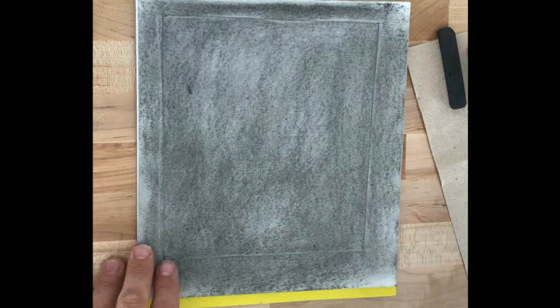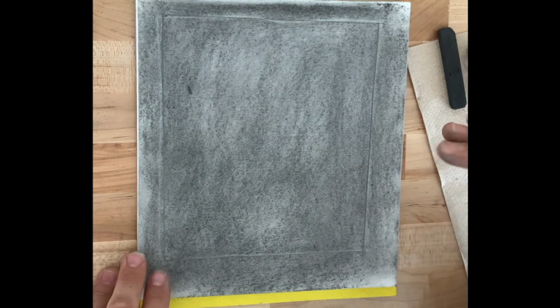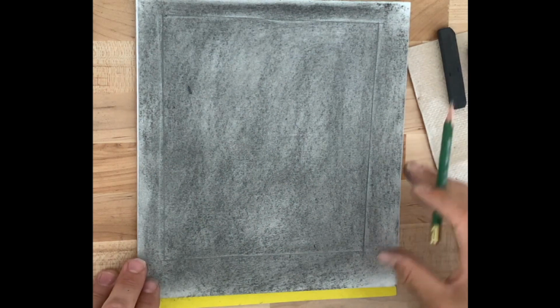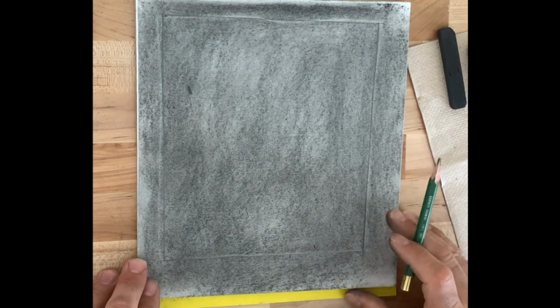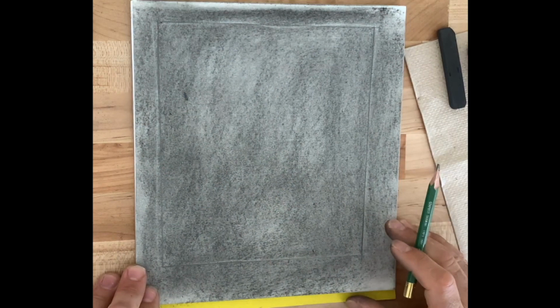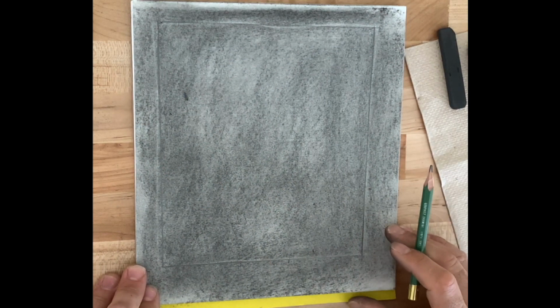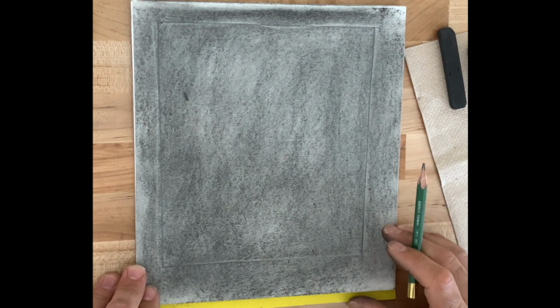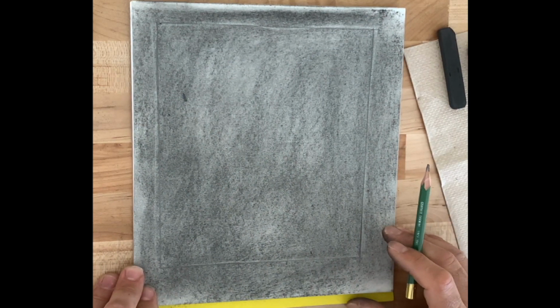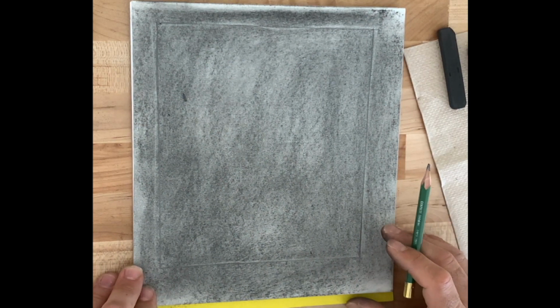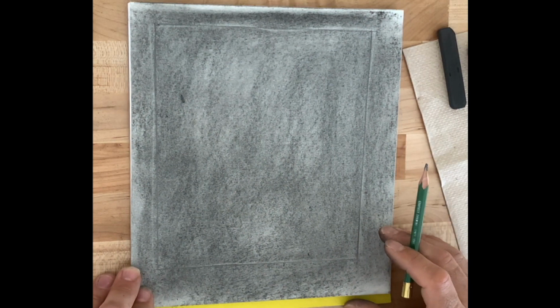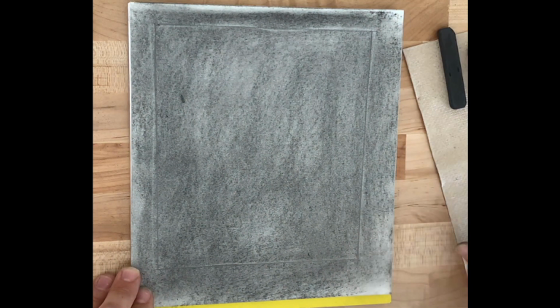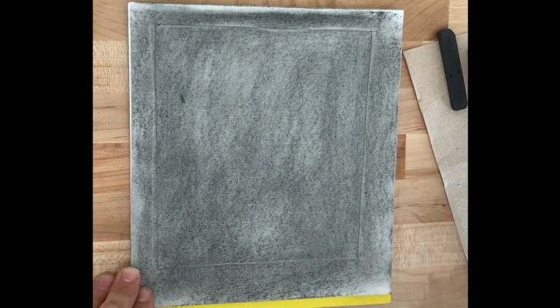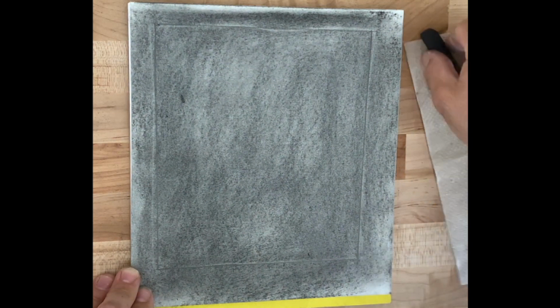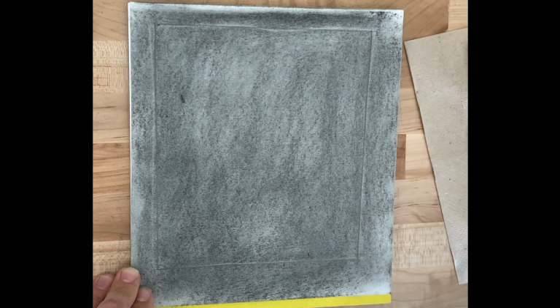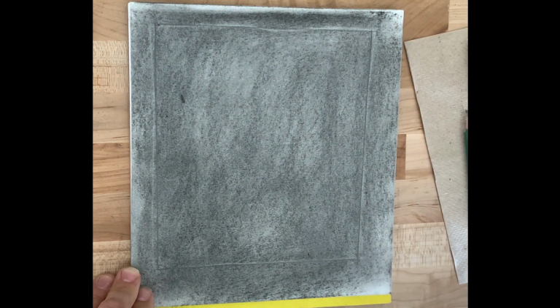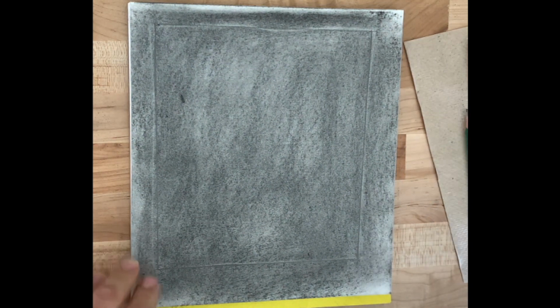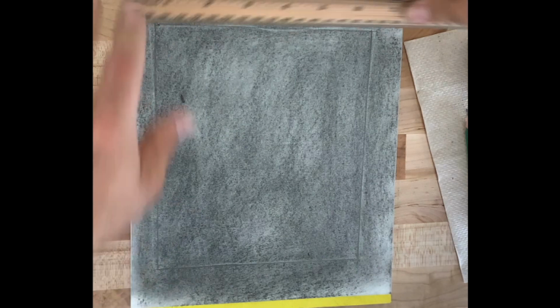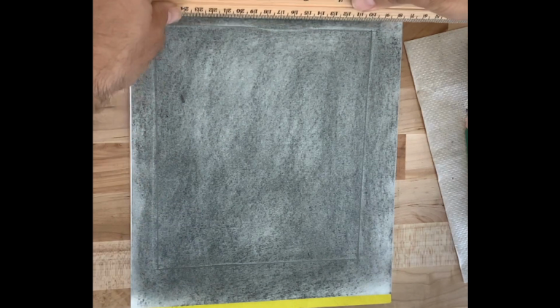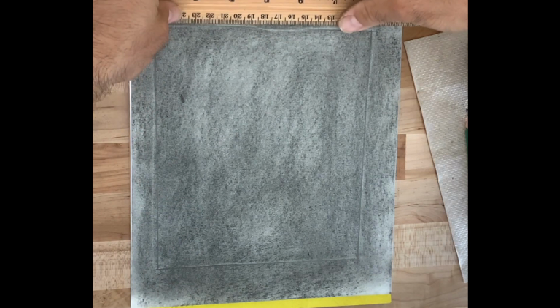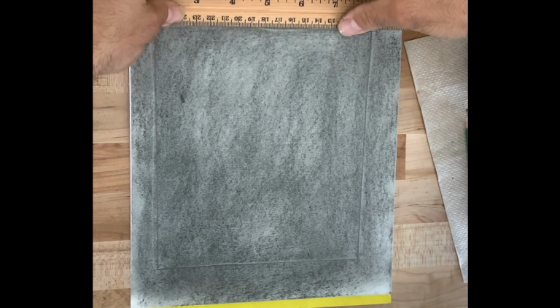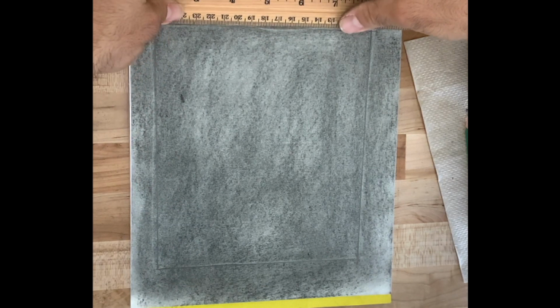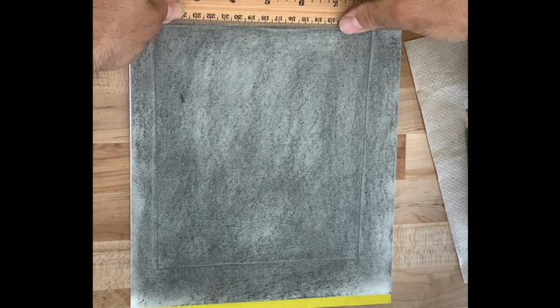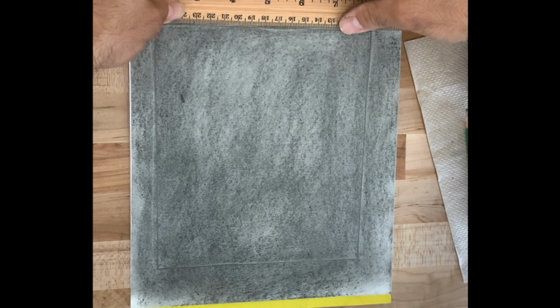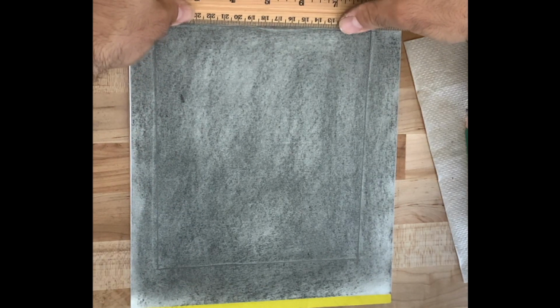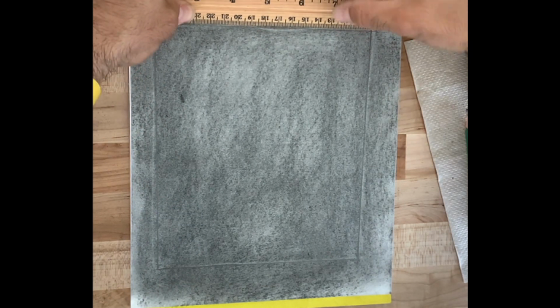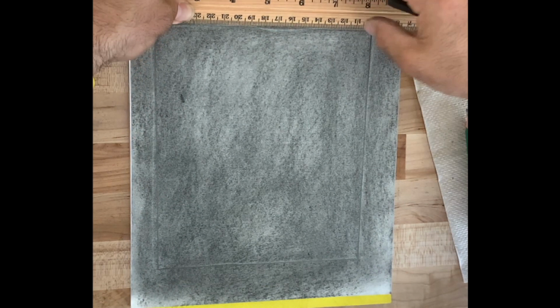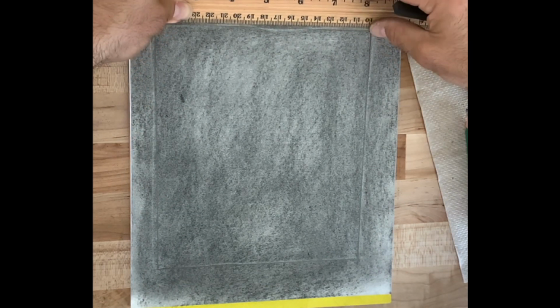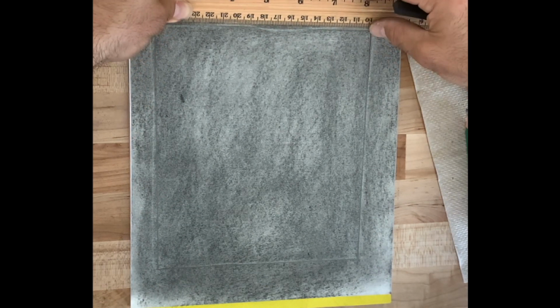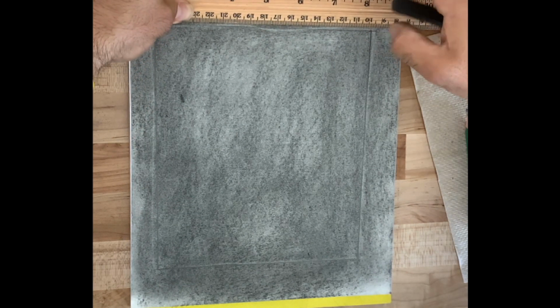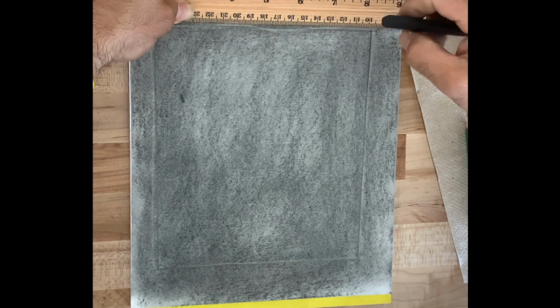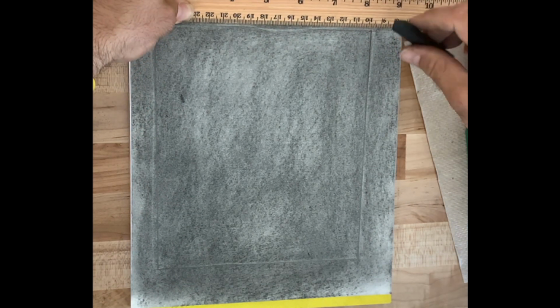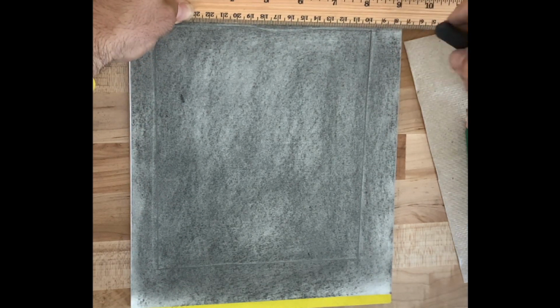All right, so there's my frame — that's going to be a point of reference. I'm going to darken that a little bit with this piece of charcoal here.